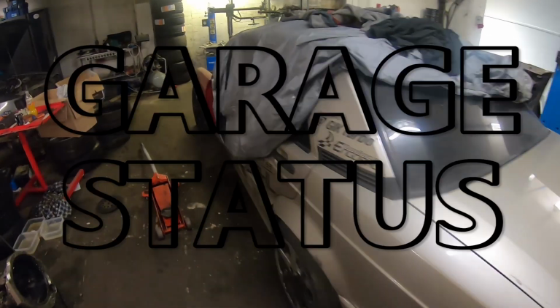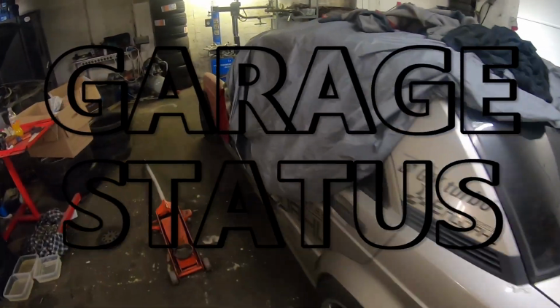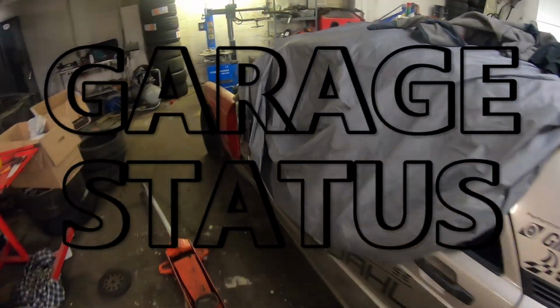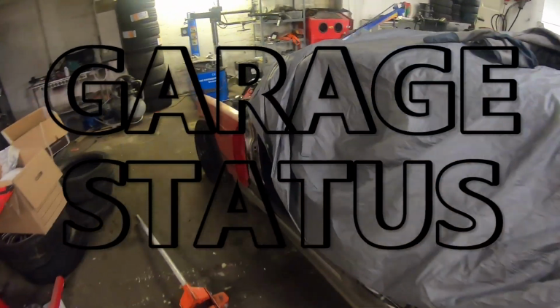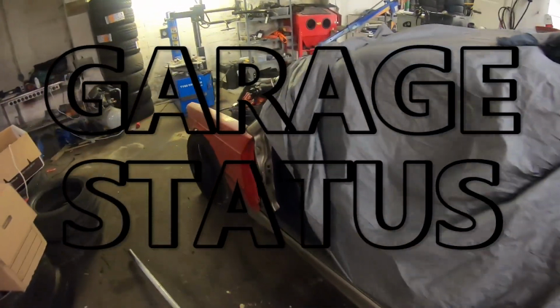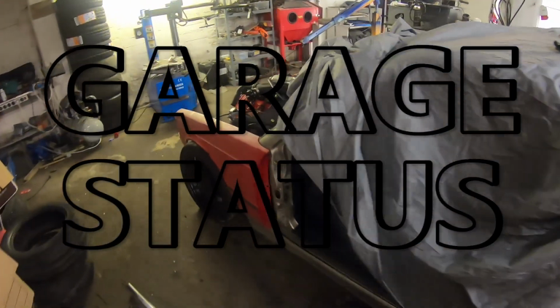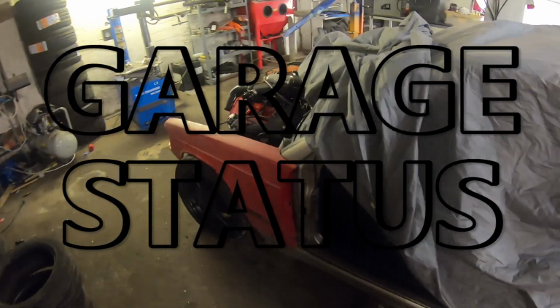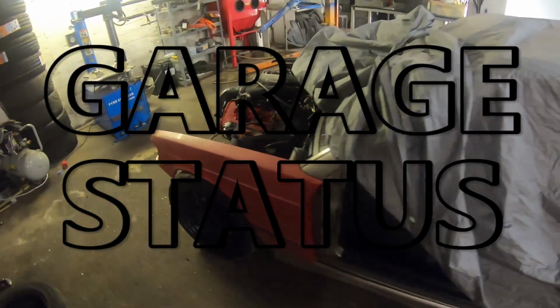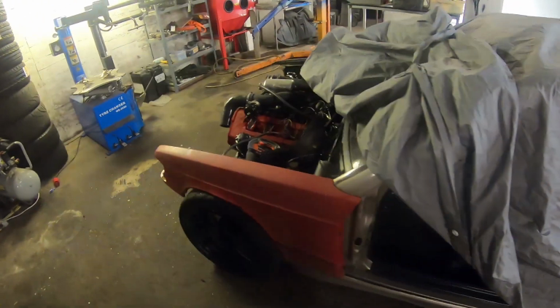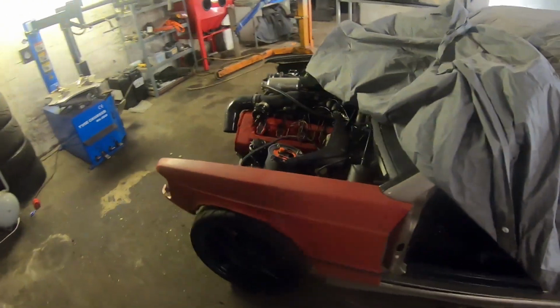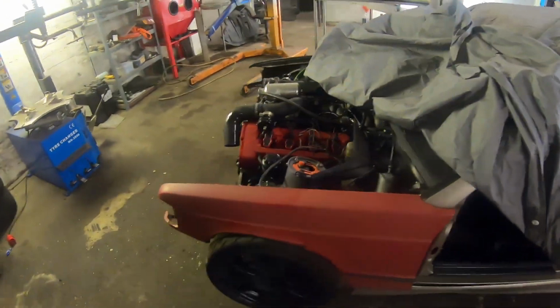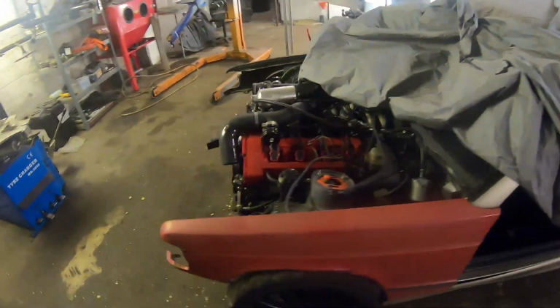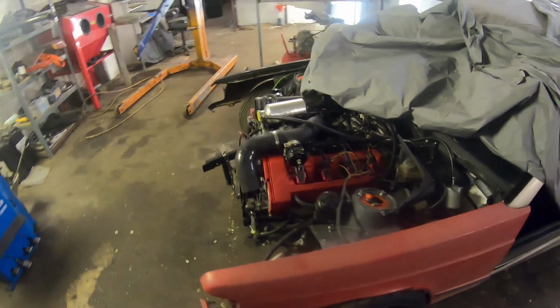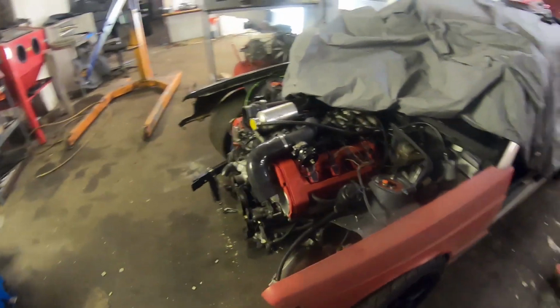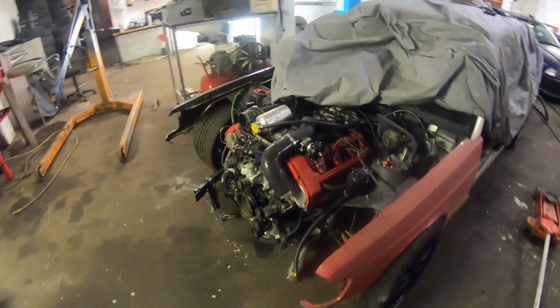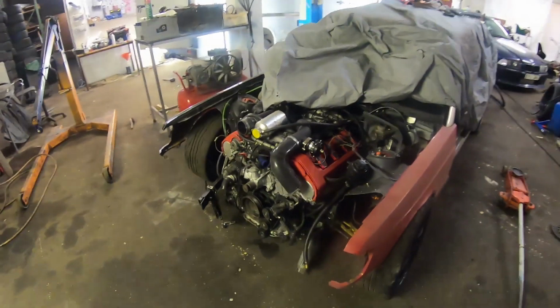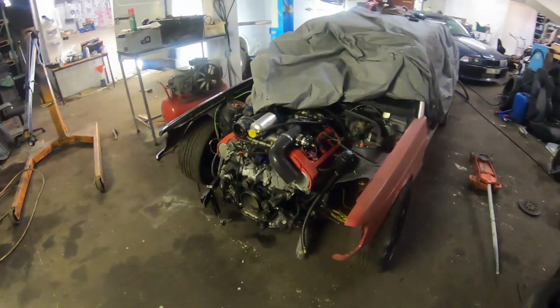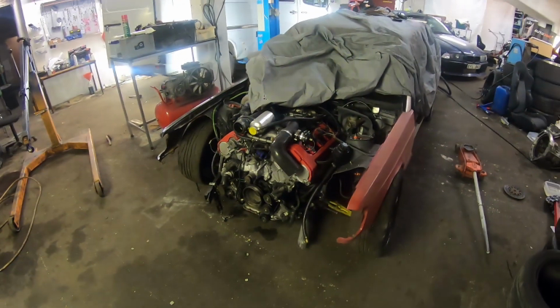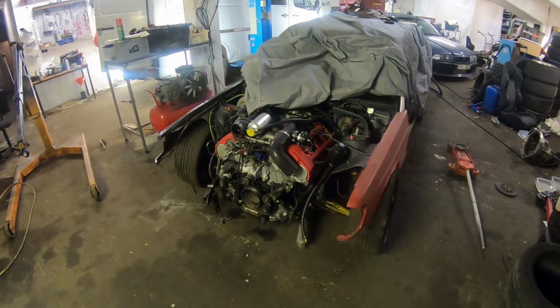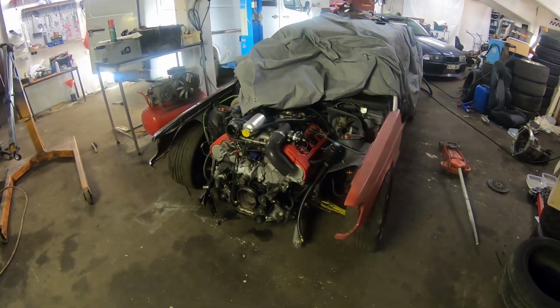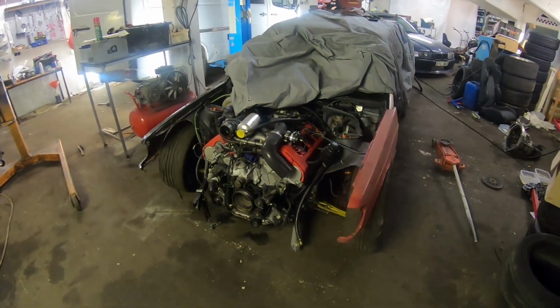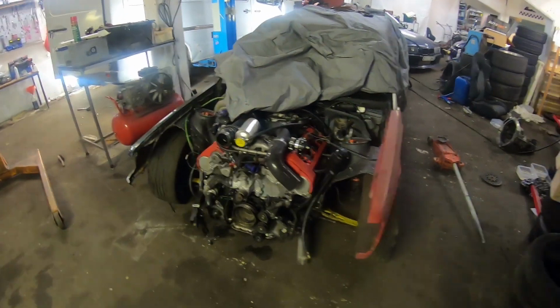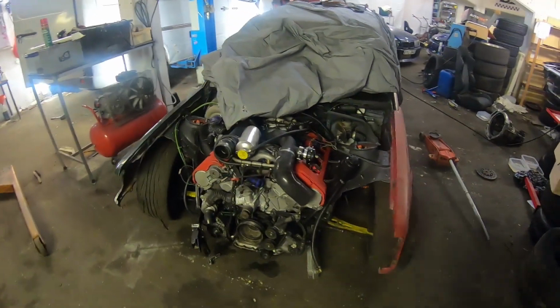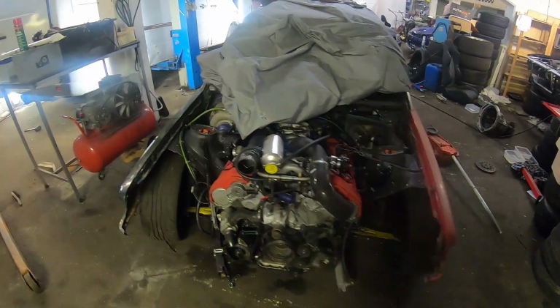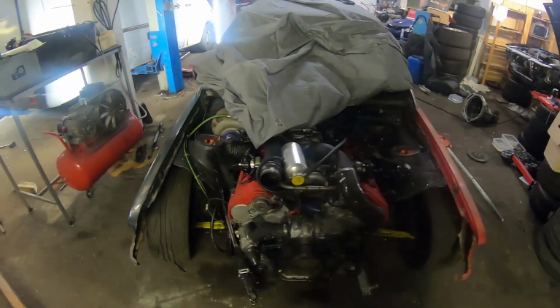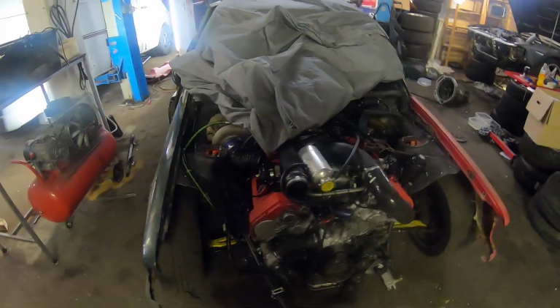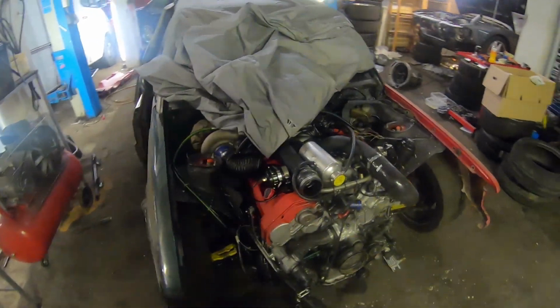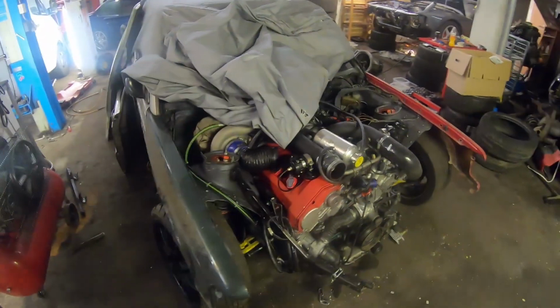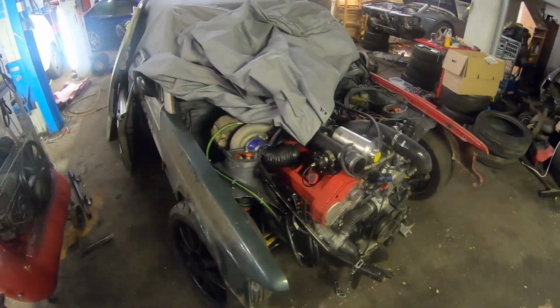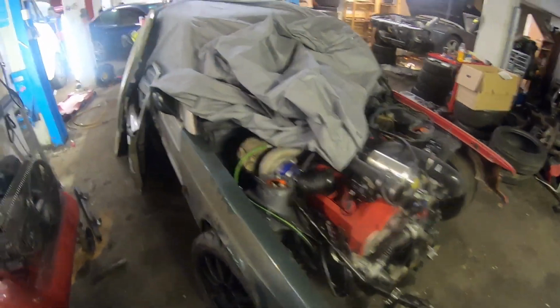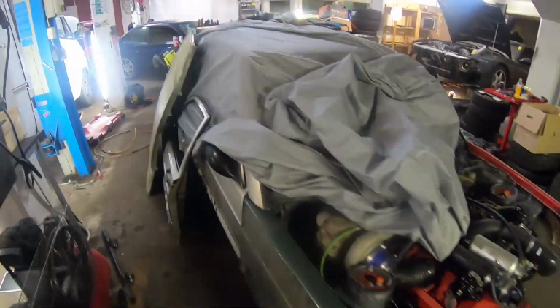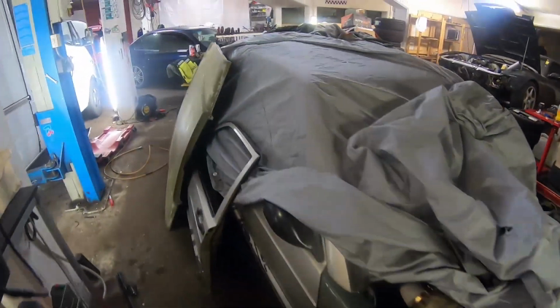Short status update. Torbjörn has started to rebuild the crashed 190. He has found some new fenders and a new hood, and I believe the car will be back on track next summer. Just some minor modifications and then we're ready to go, right?